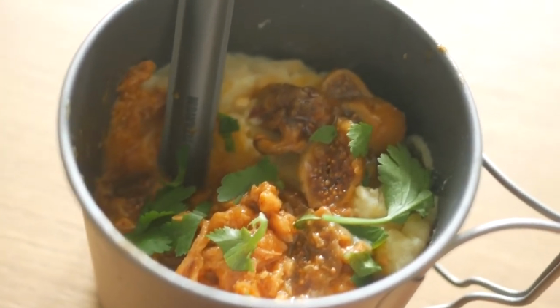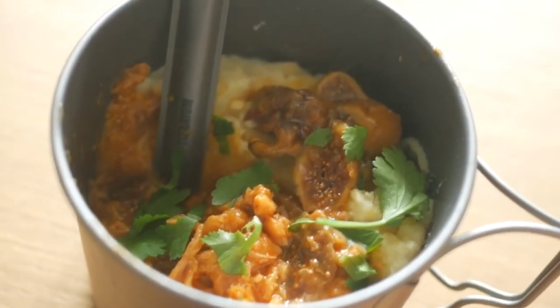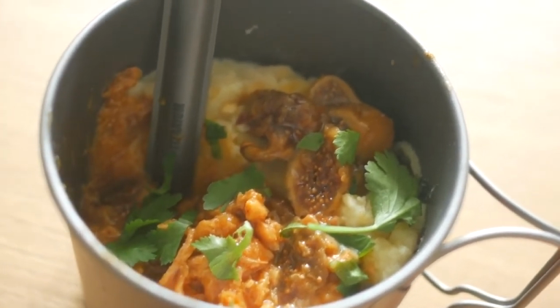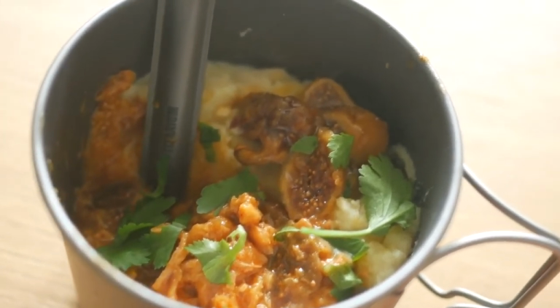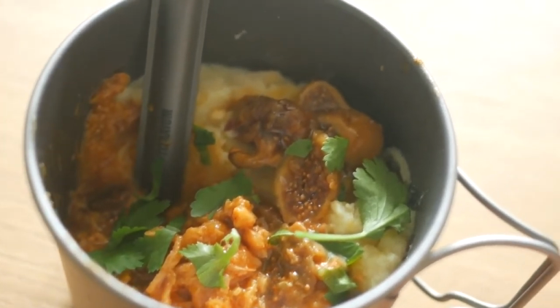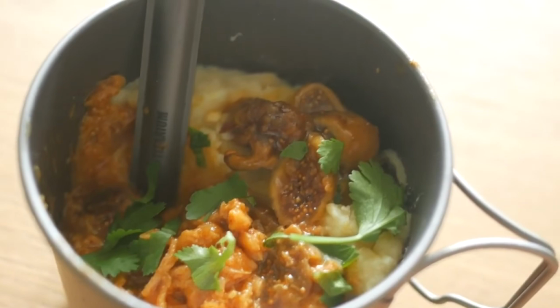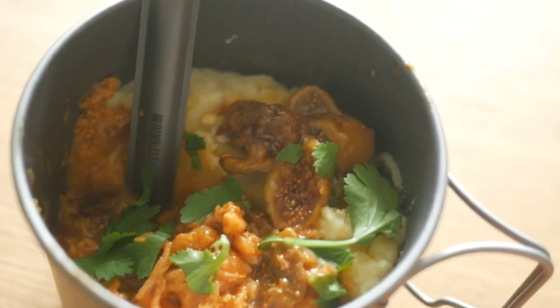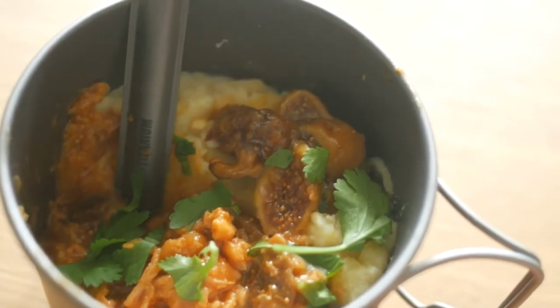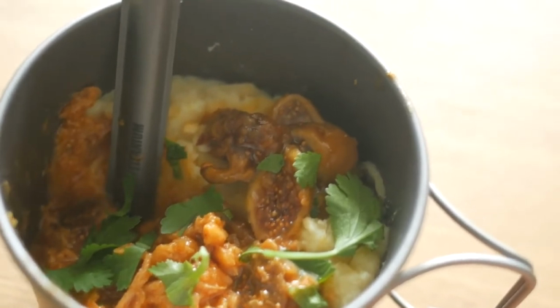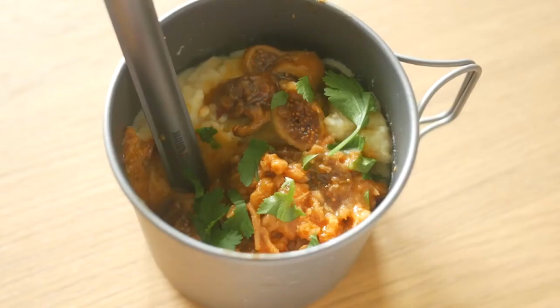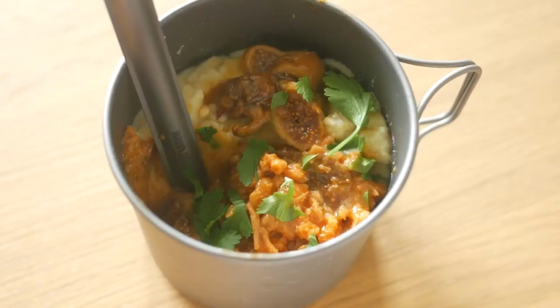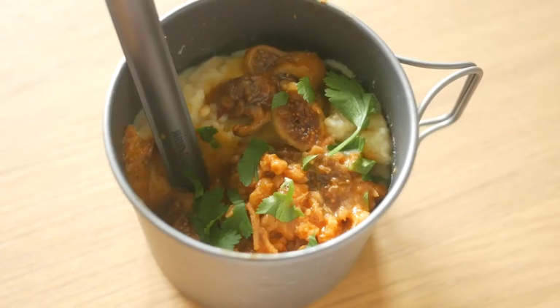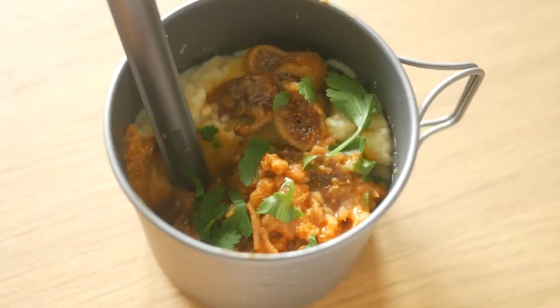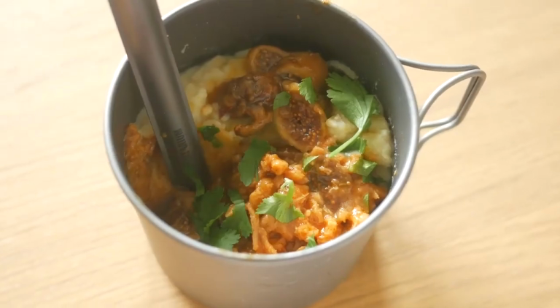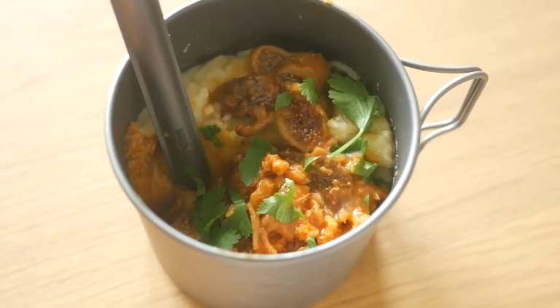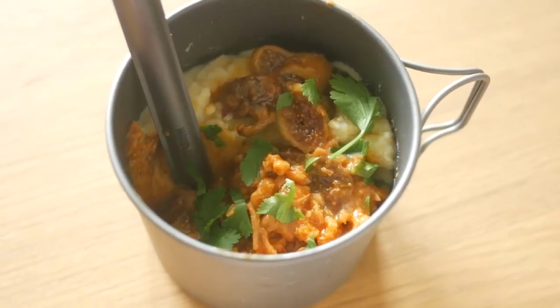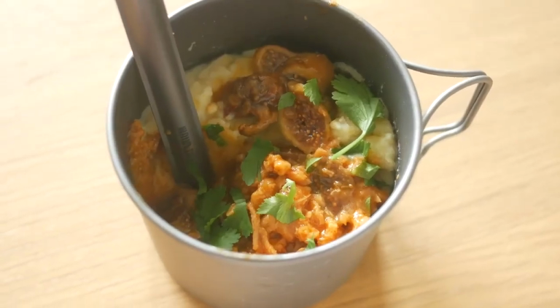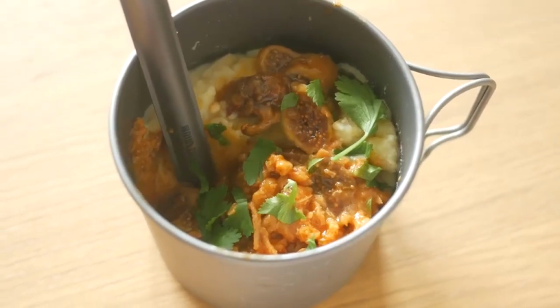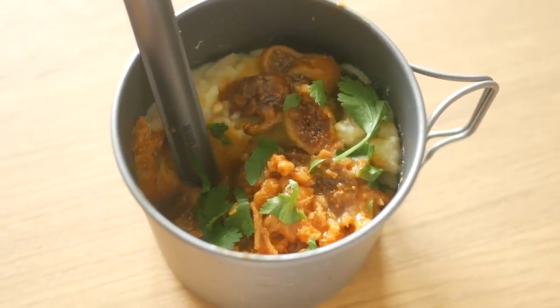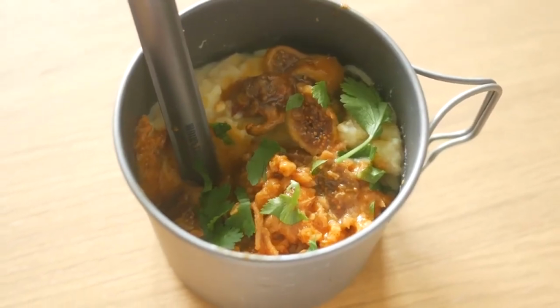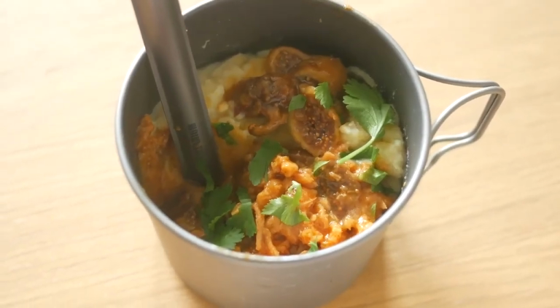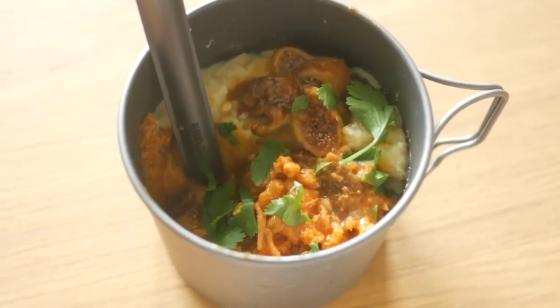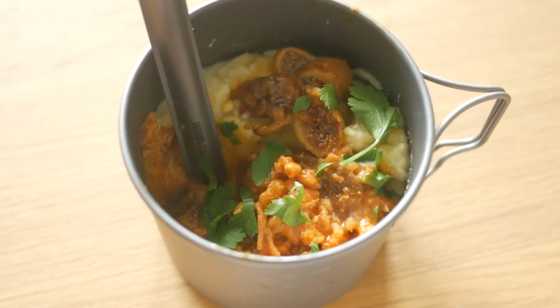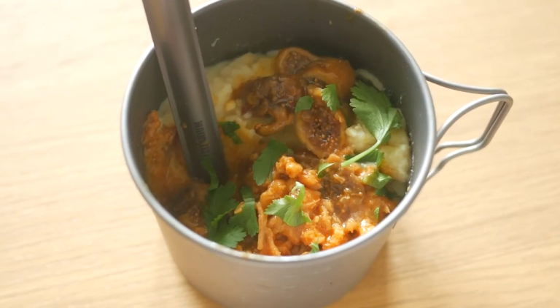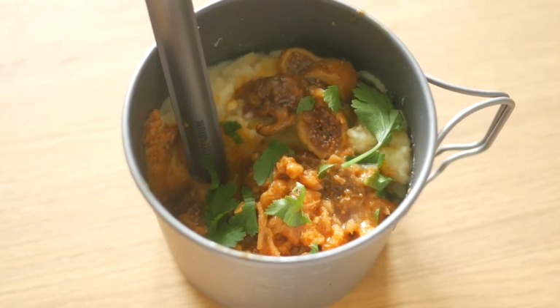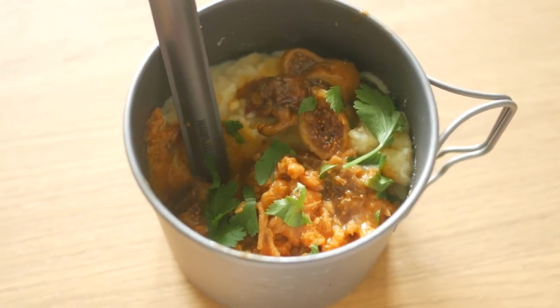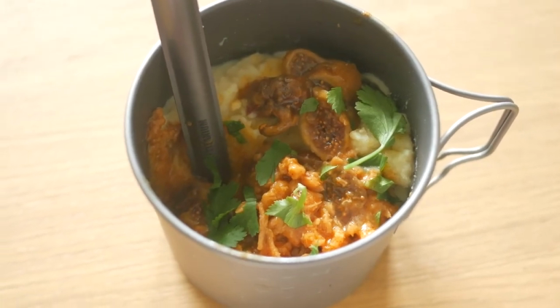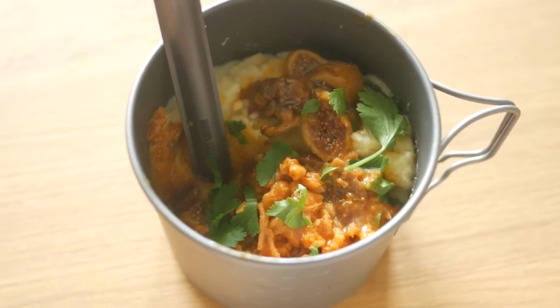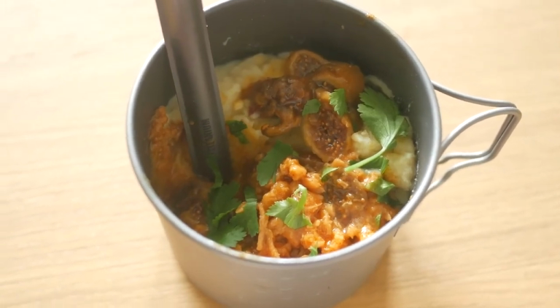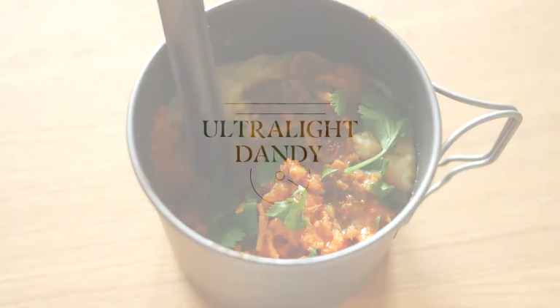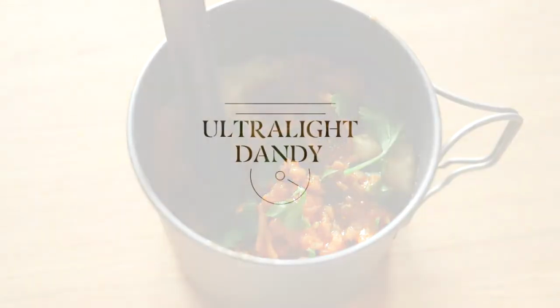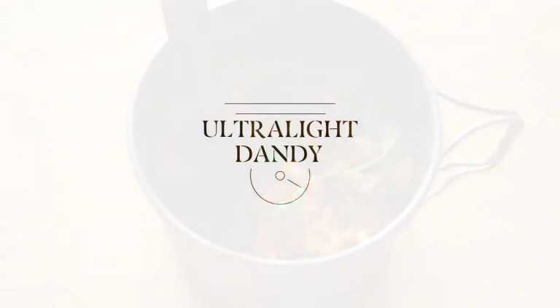If you want to make this recipe more calorie dense, you can add some old cheddar cheese. As always, thanks for watching and if you liked this video, subscribe for more.